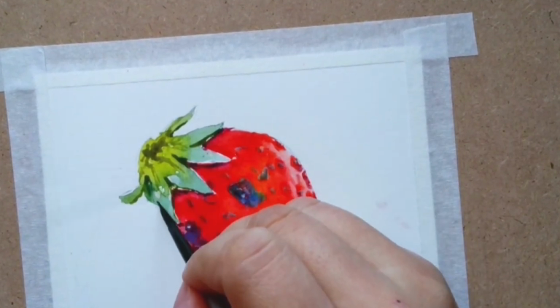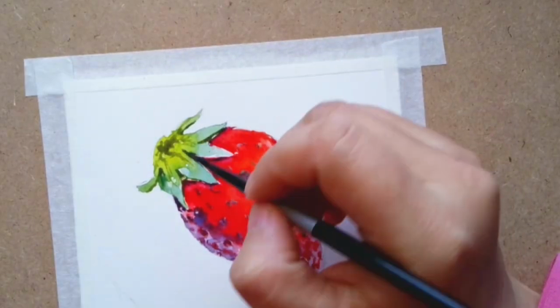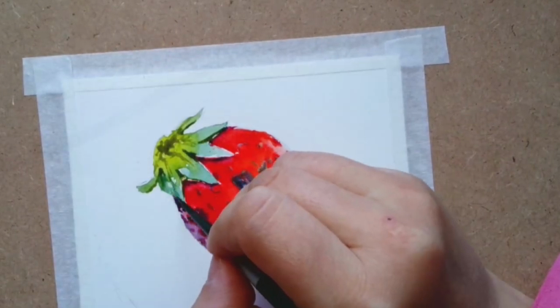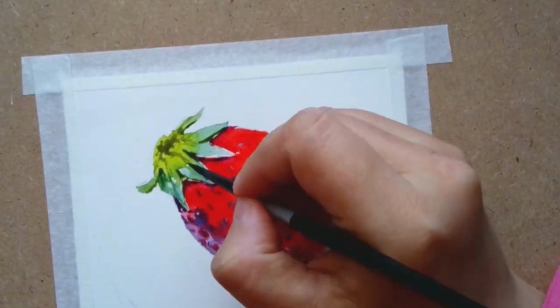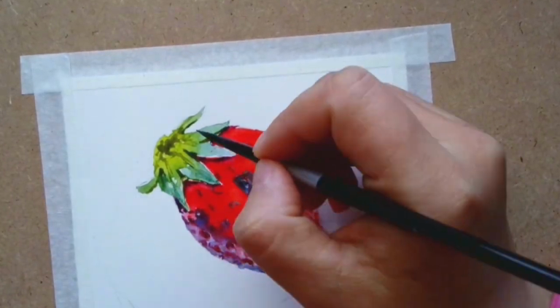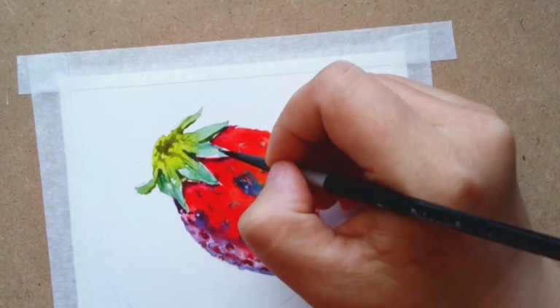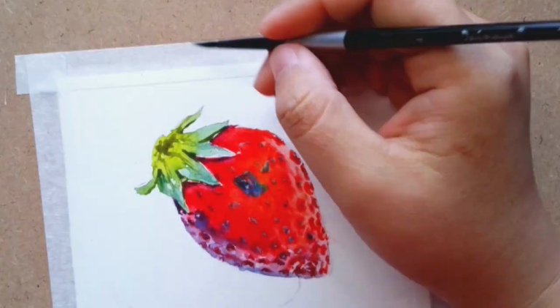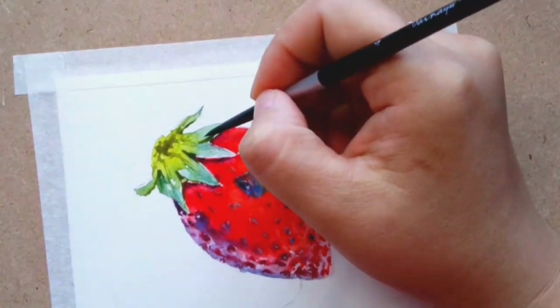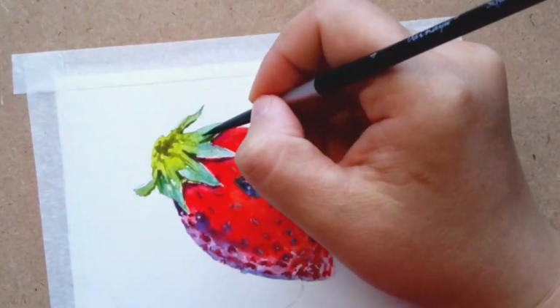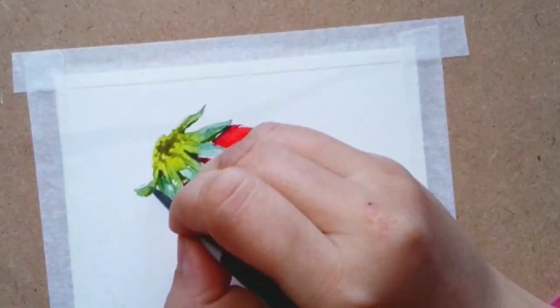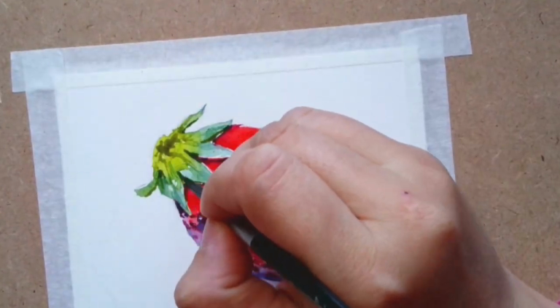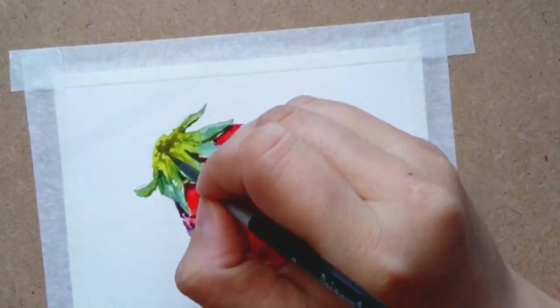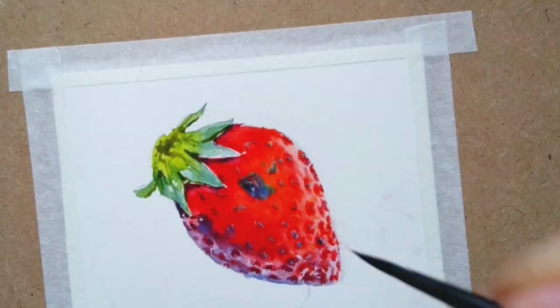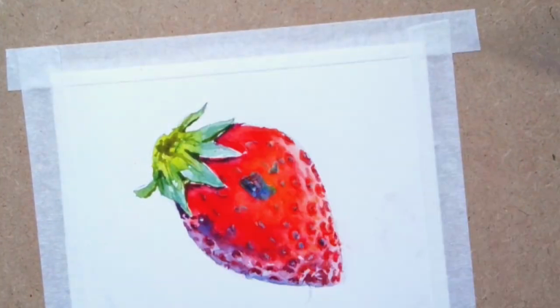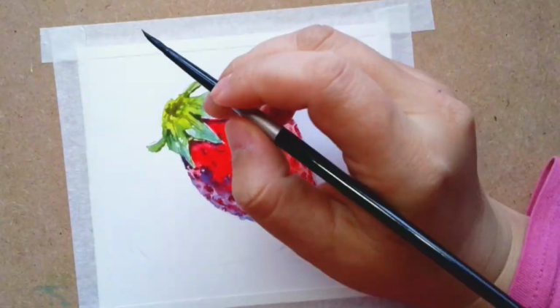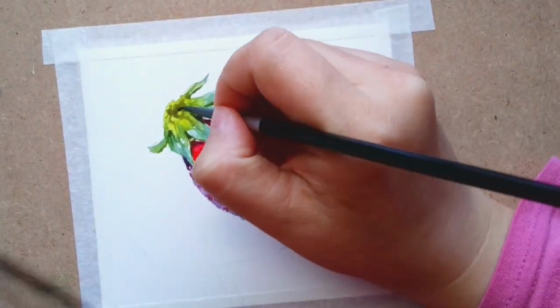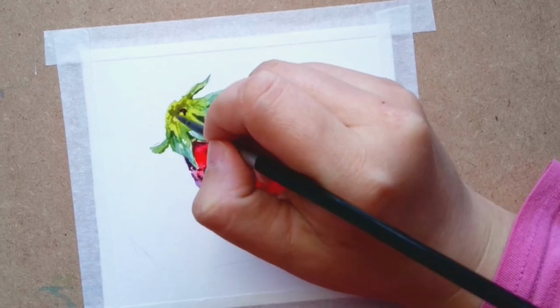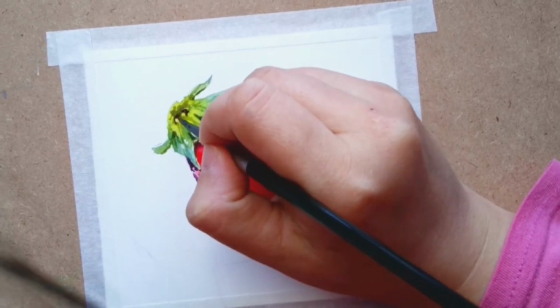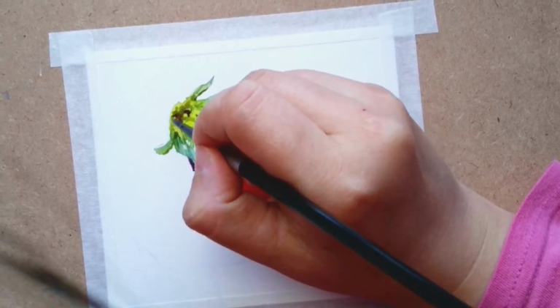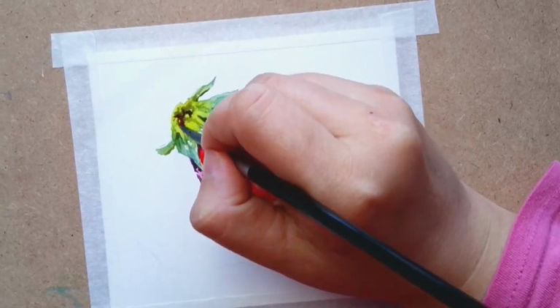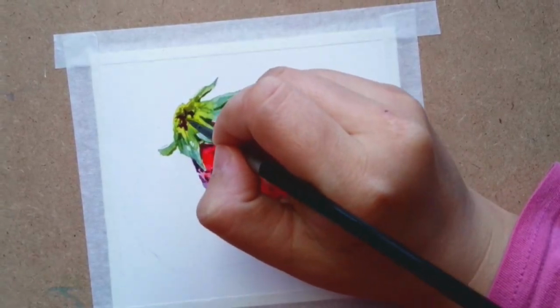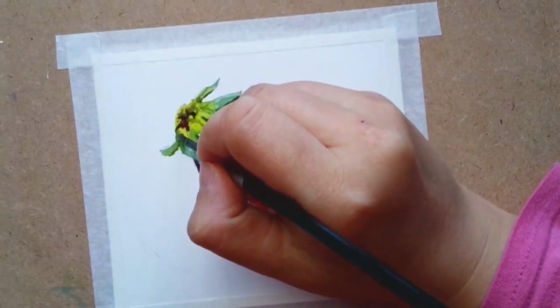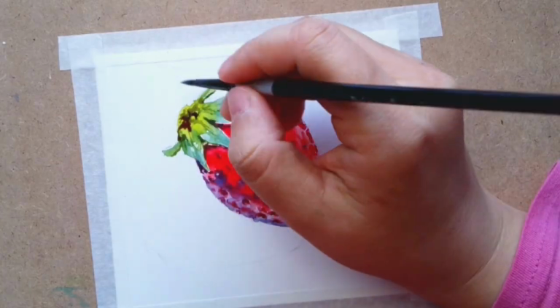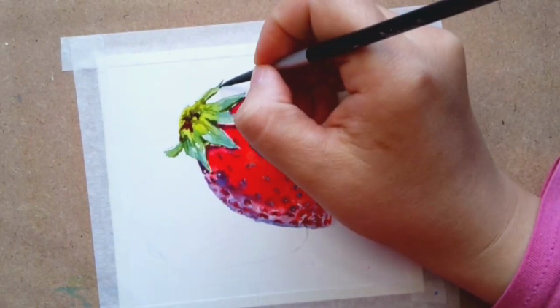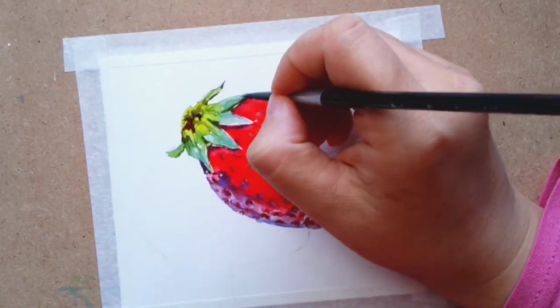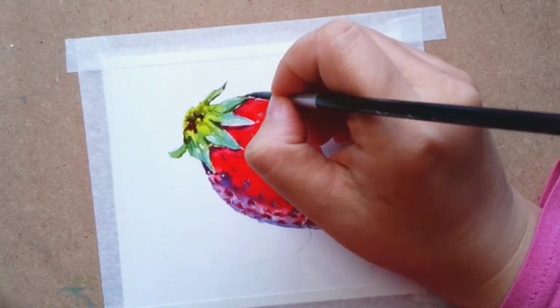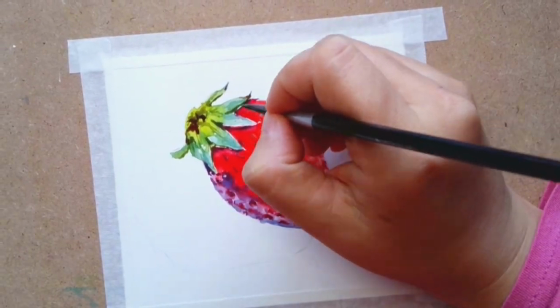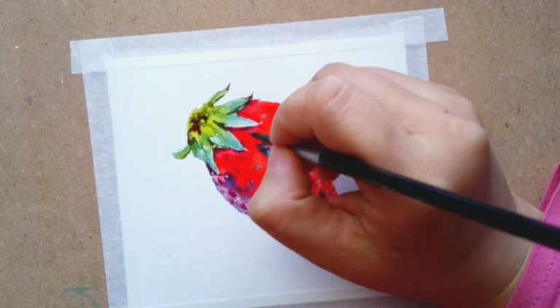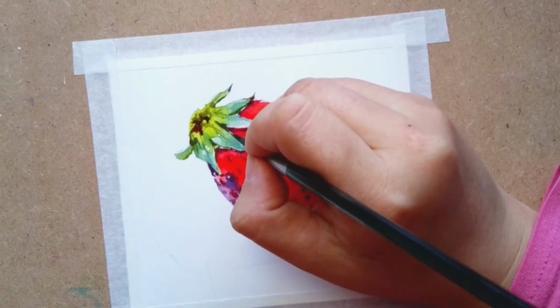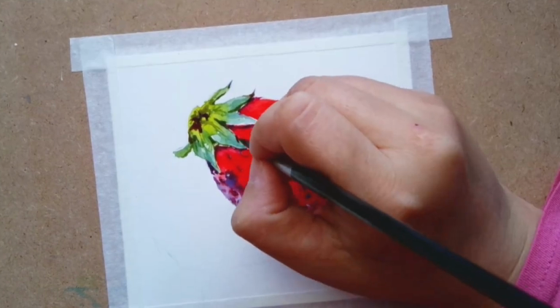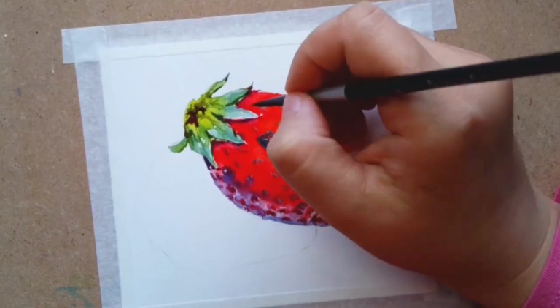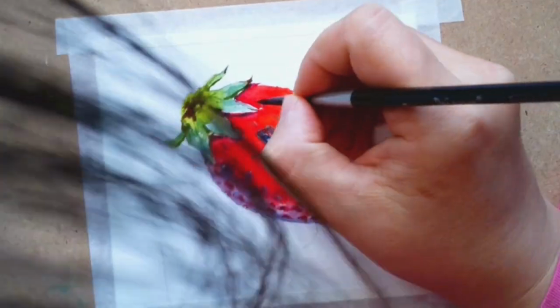Using burnt amber to color in the indented parts of the leaves and add more texture. My favorite part is lifting the masking fluid off the page.